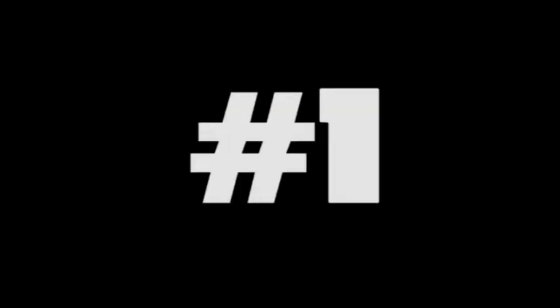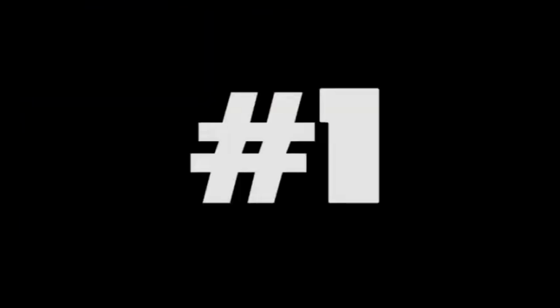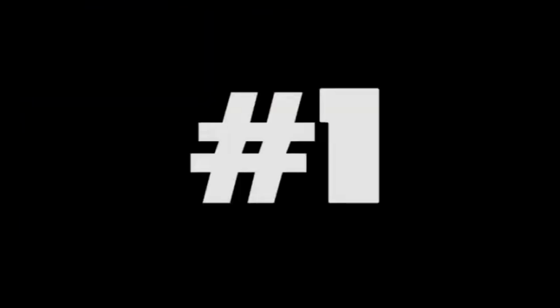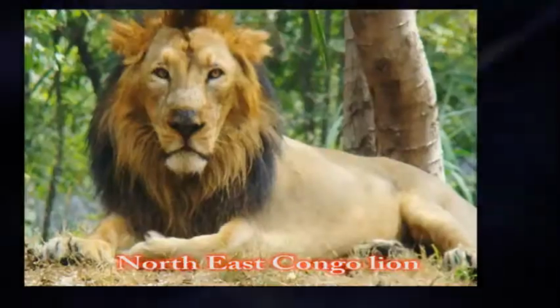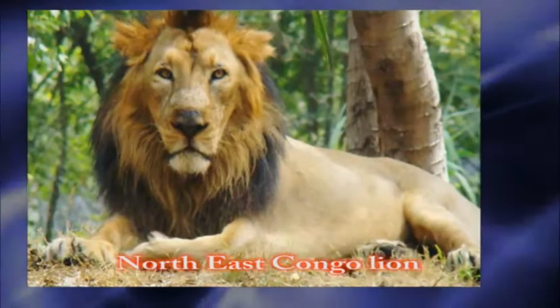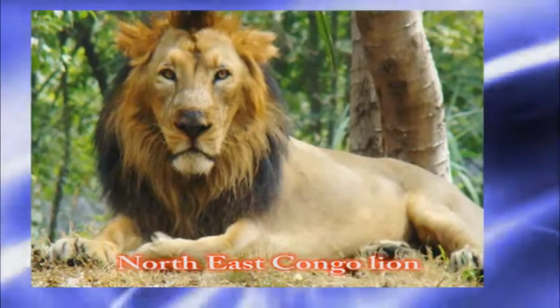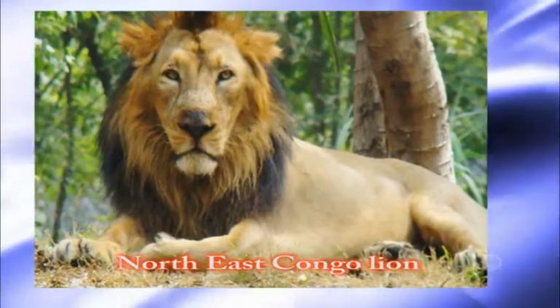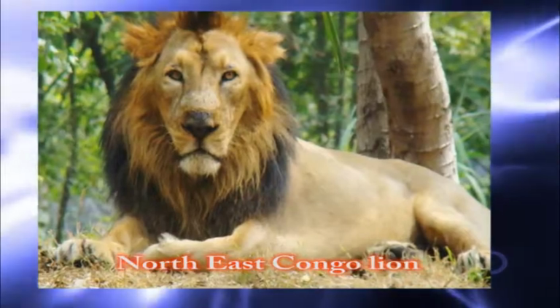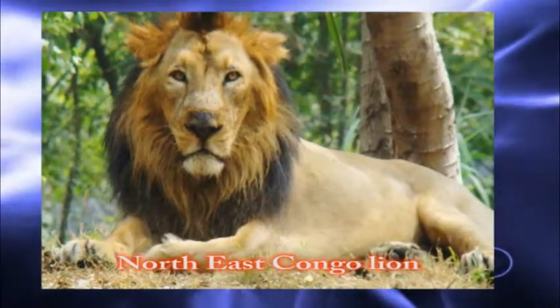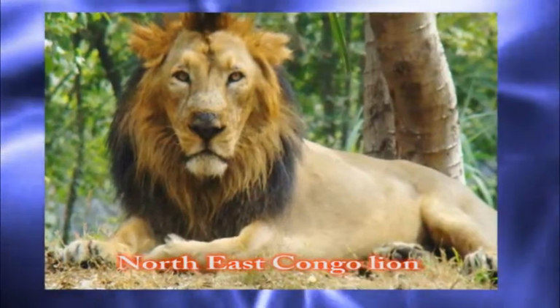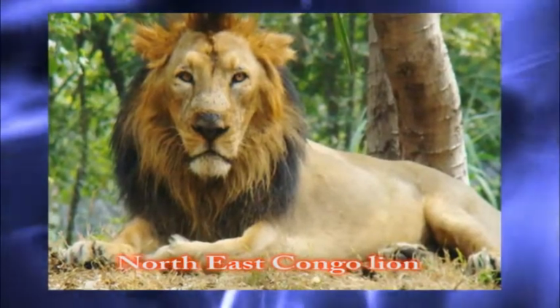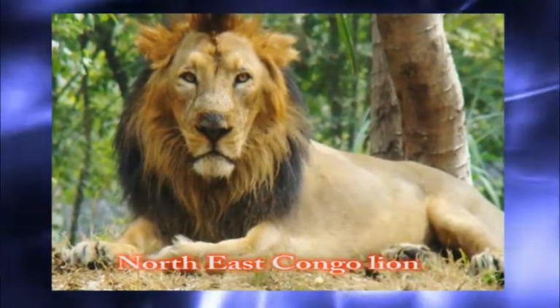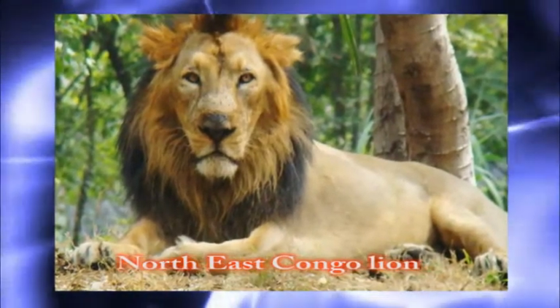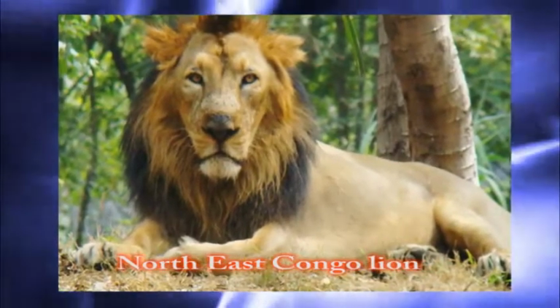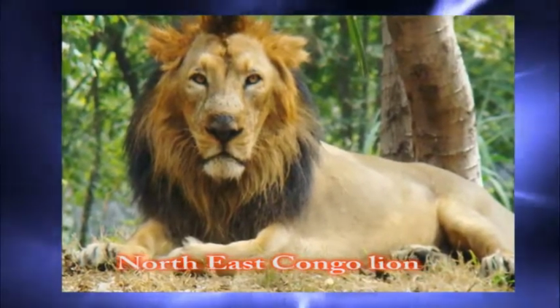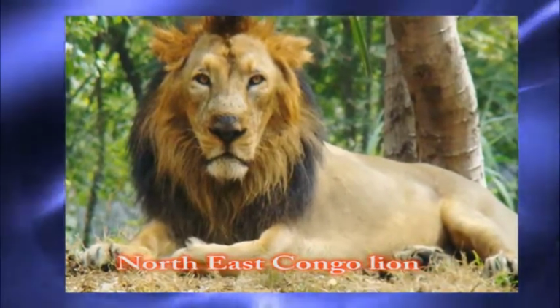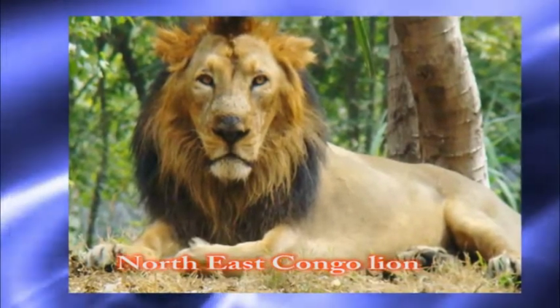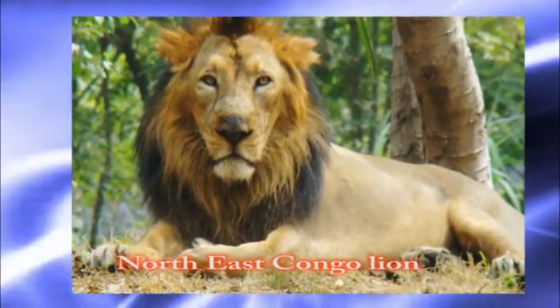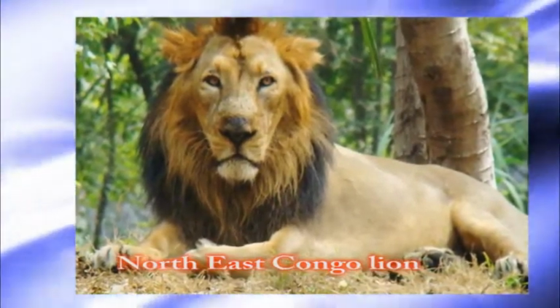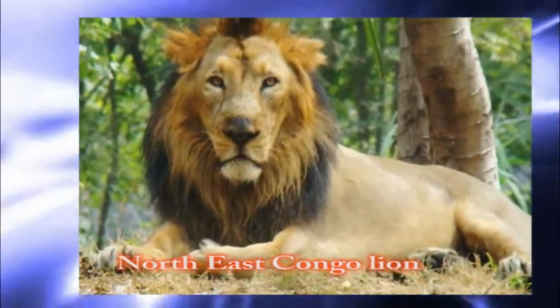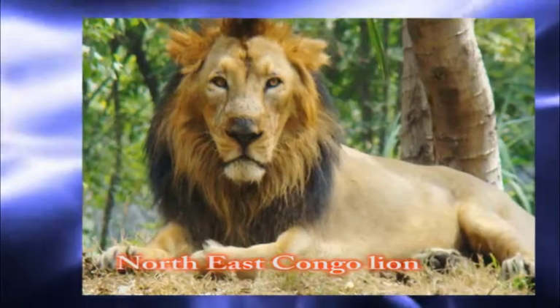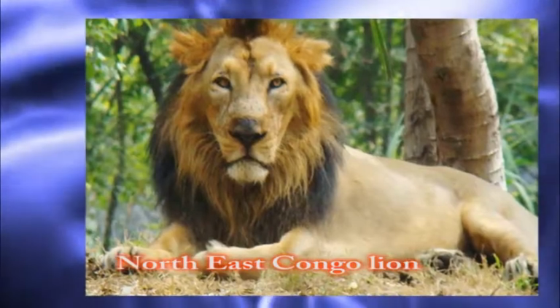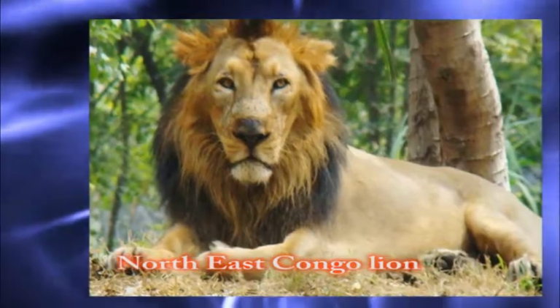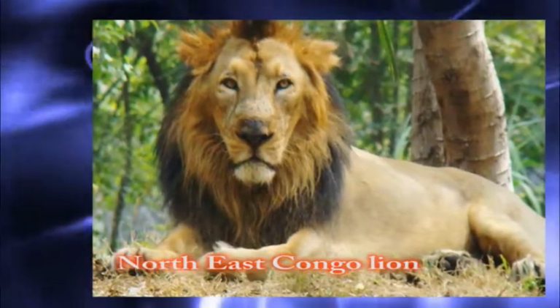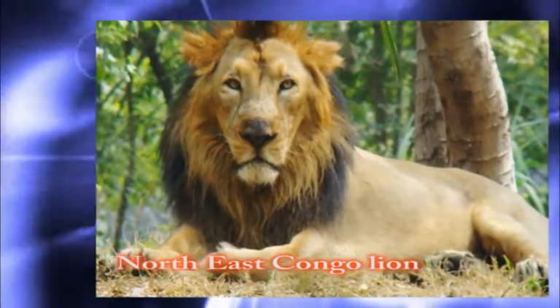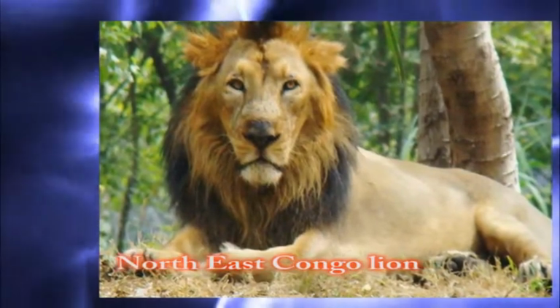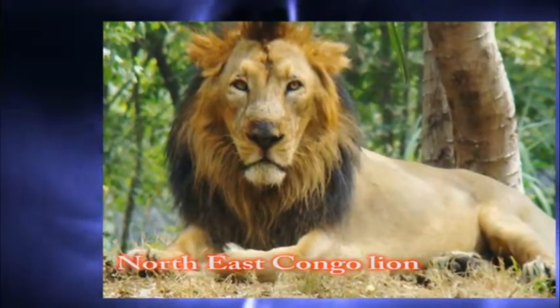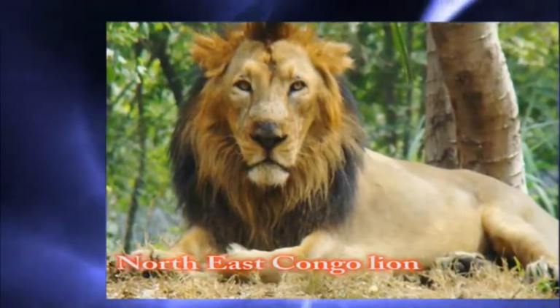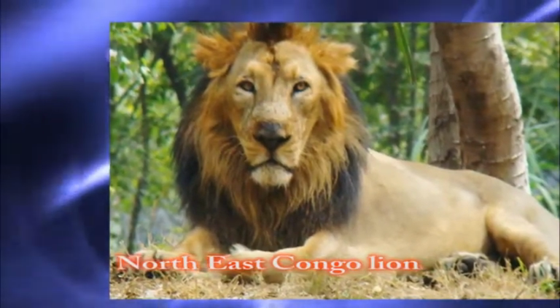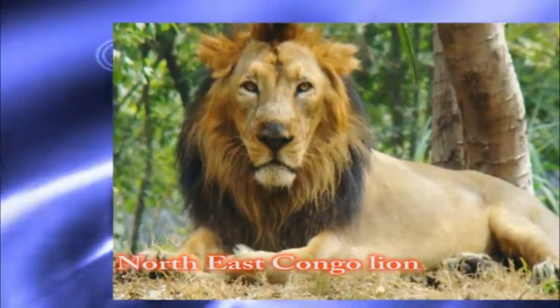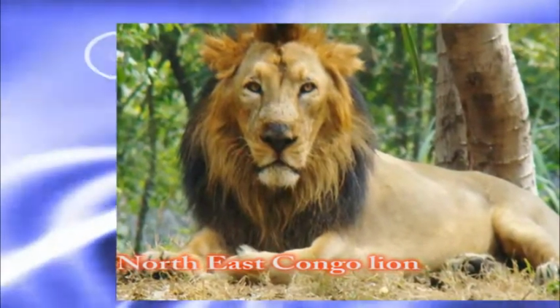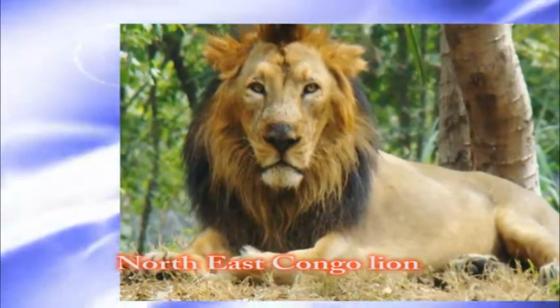Number one: the Northeast Congo lion. This lion is not very much different from the others. They can have a life of 10 to 14 years in the wild.